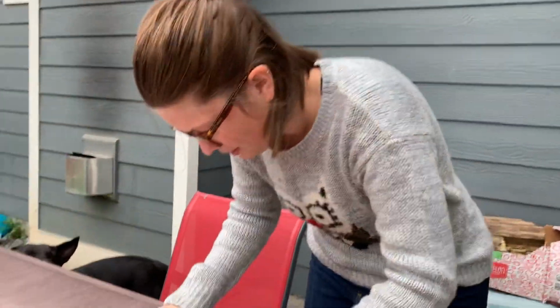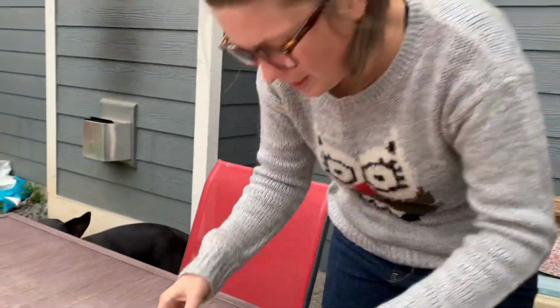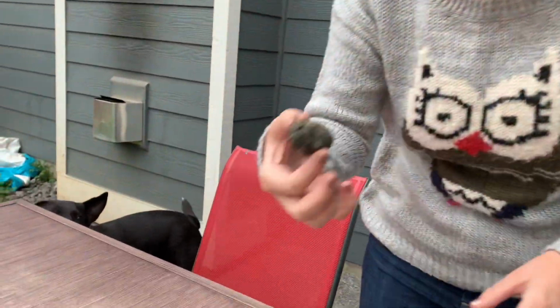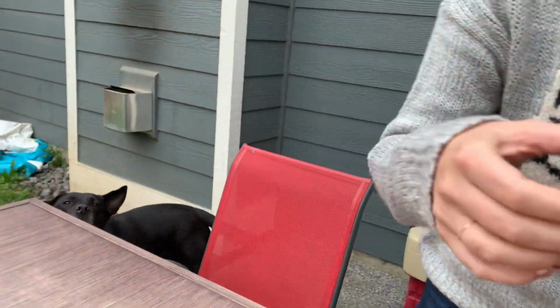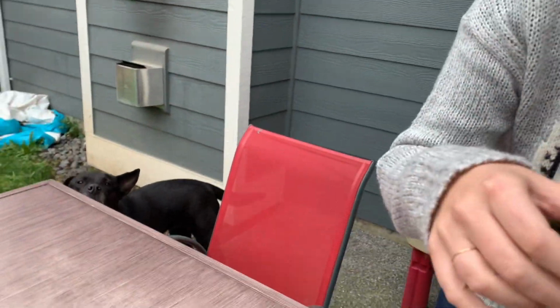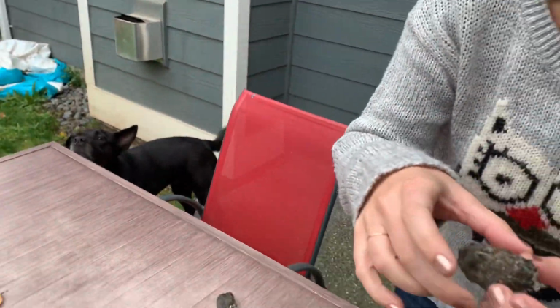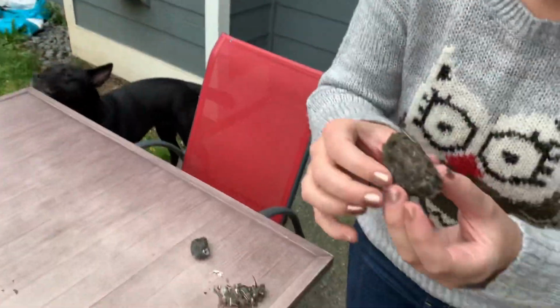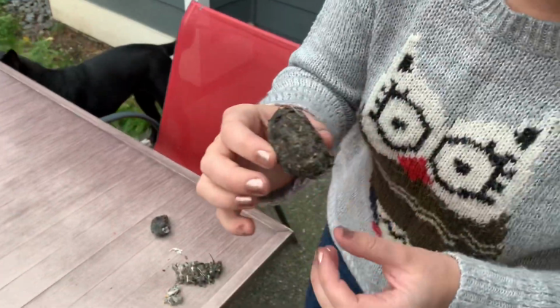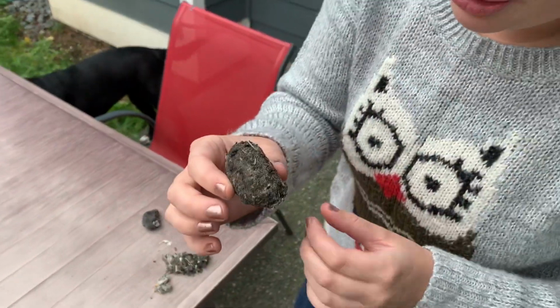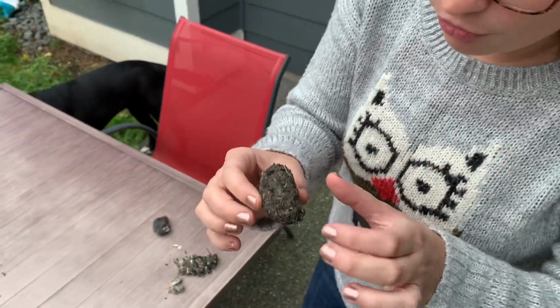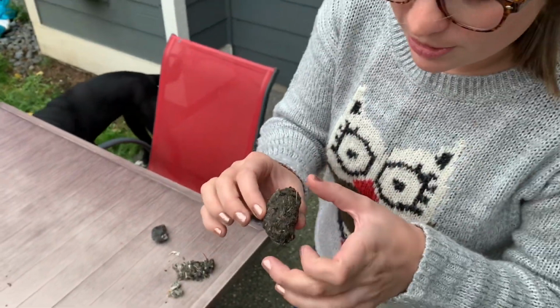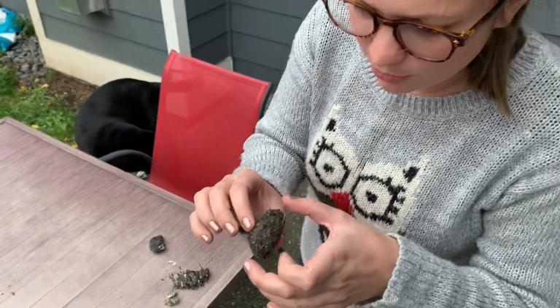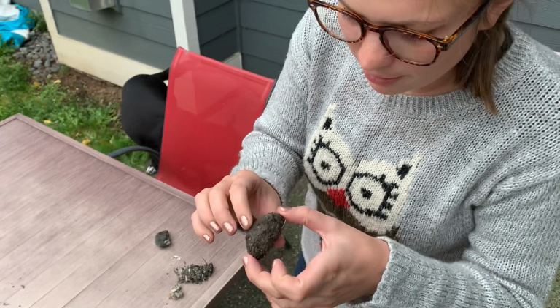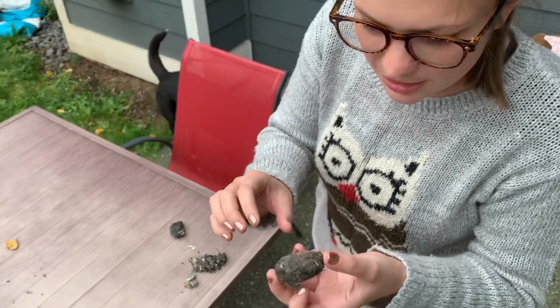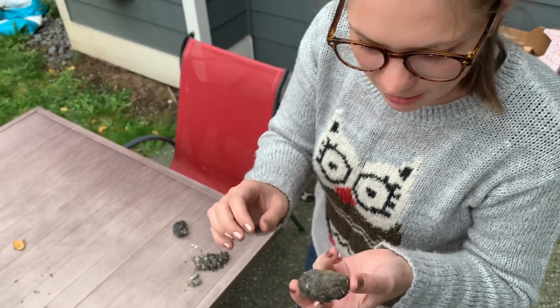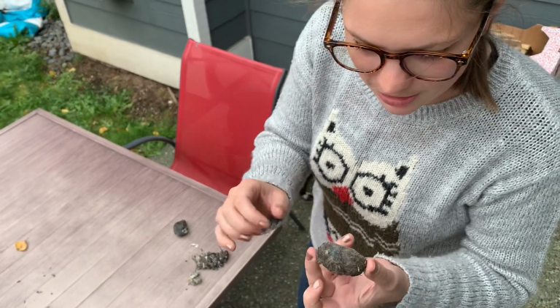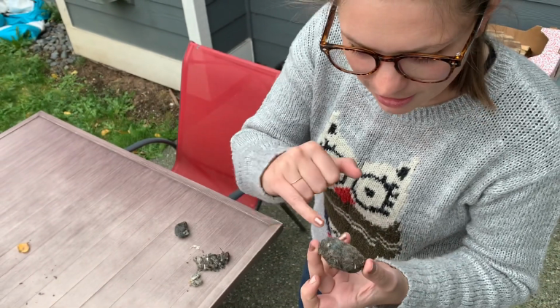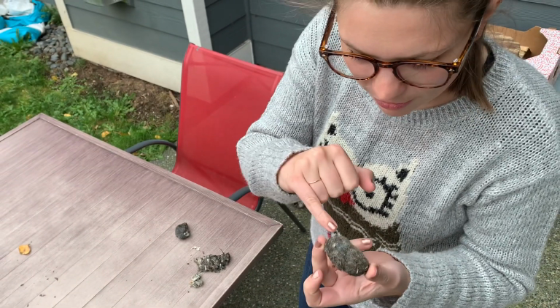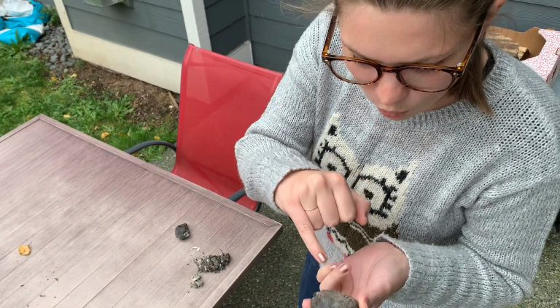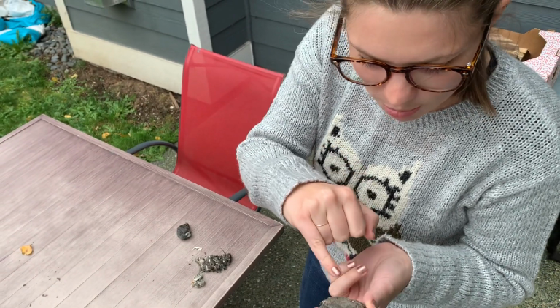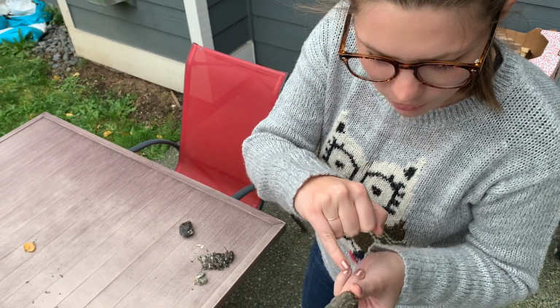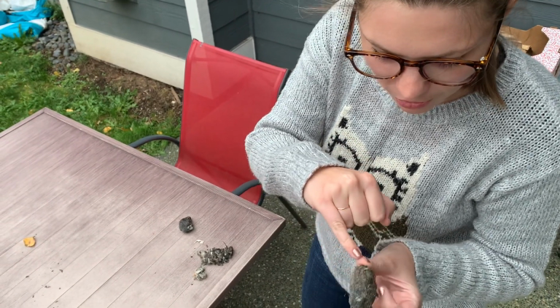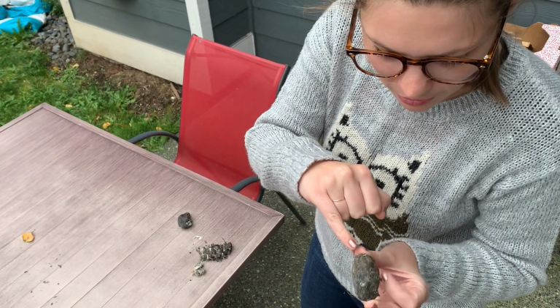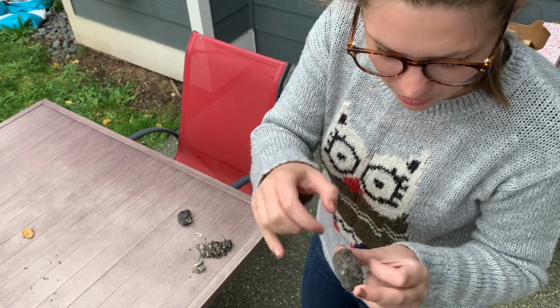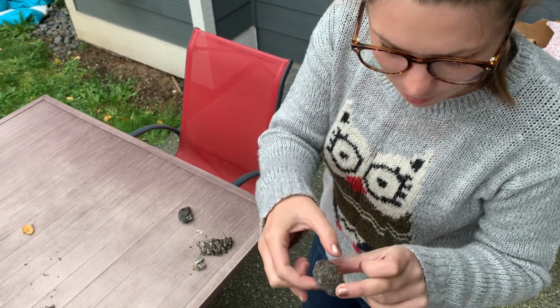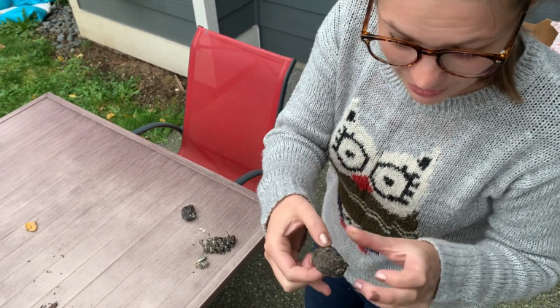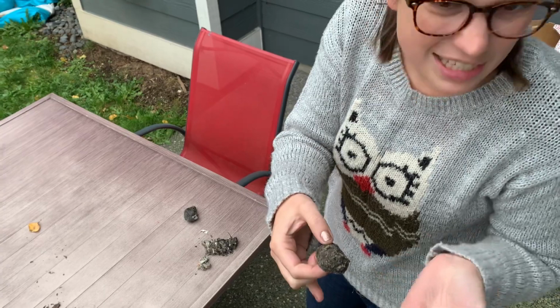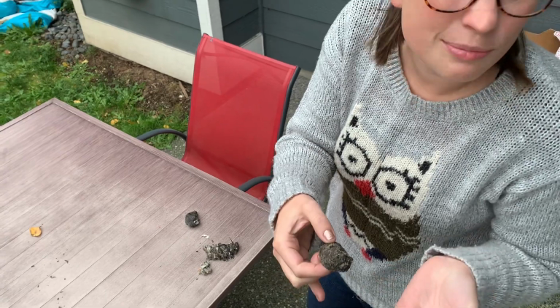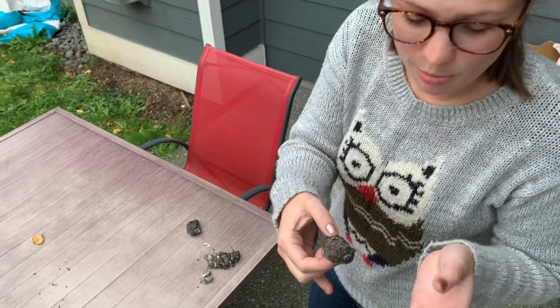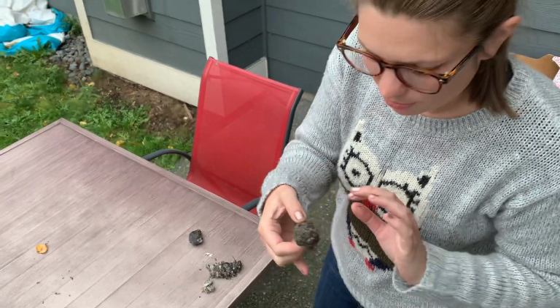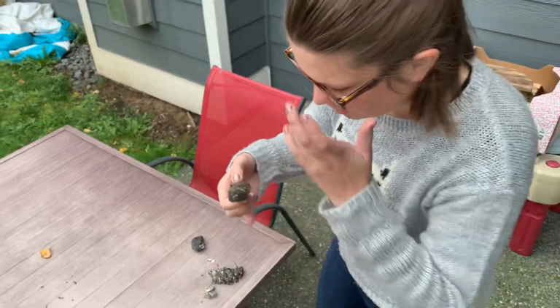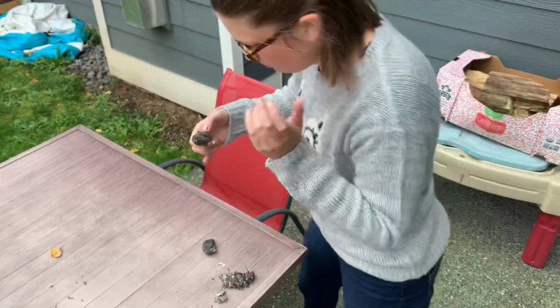But I have this pellet right here which is really well formed and we can't really tell what's inside of it. There's some white bits for sure but I'm going to take some of this apart and we're going to see what we can find.